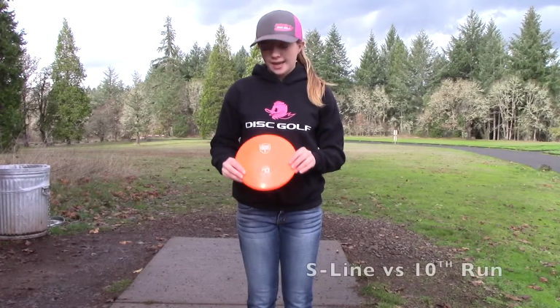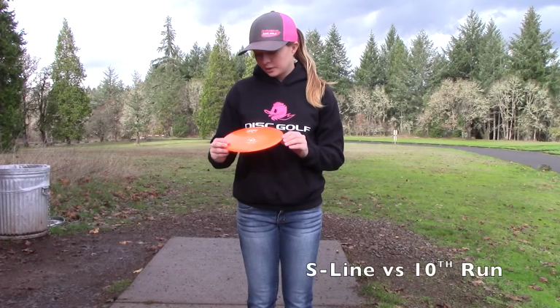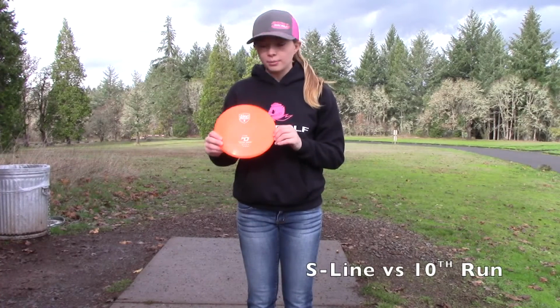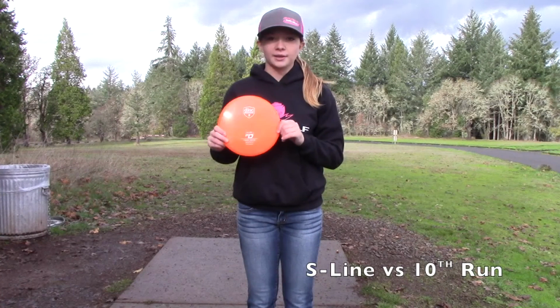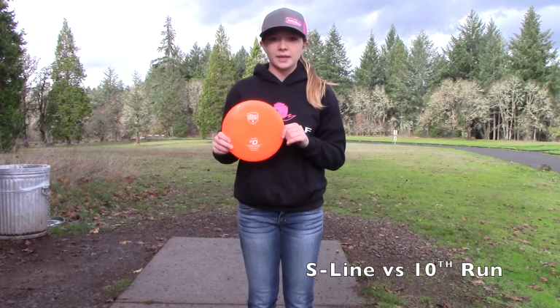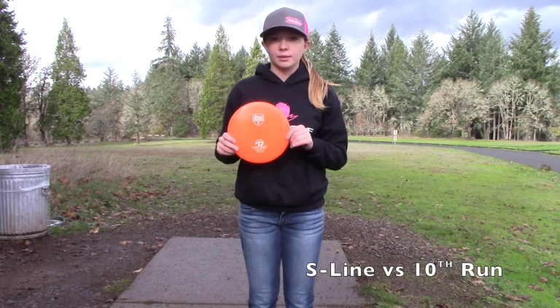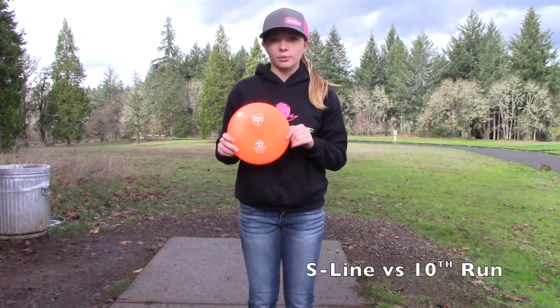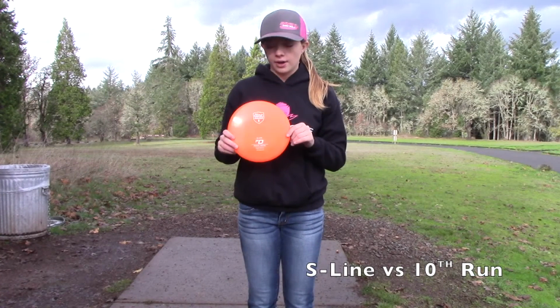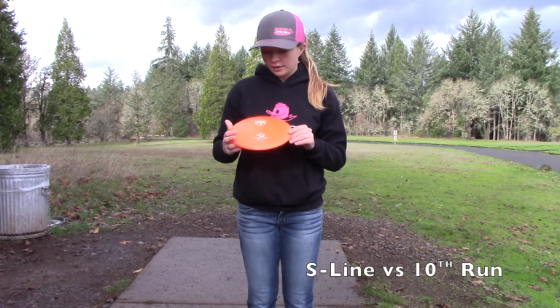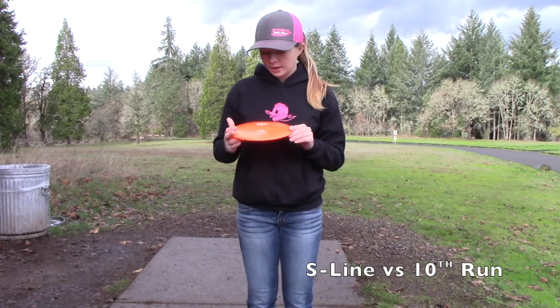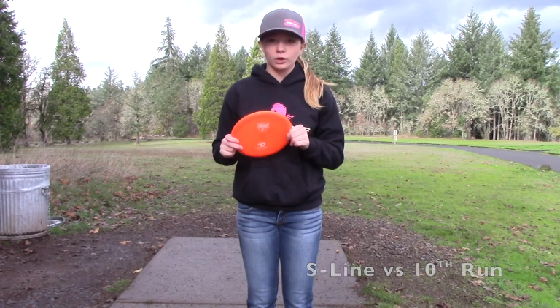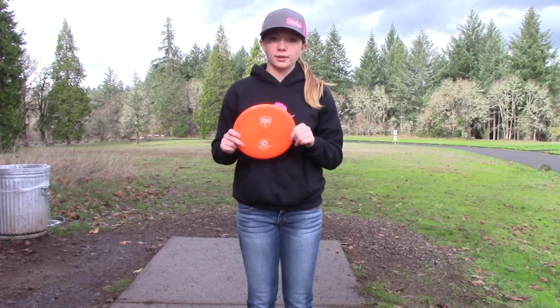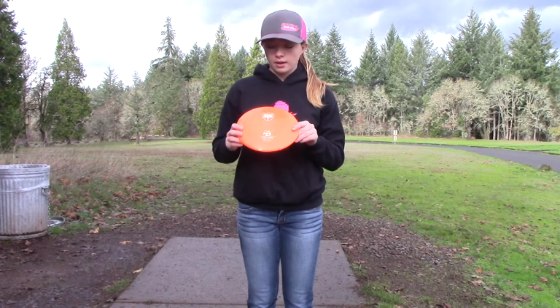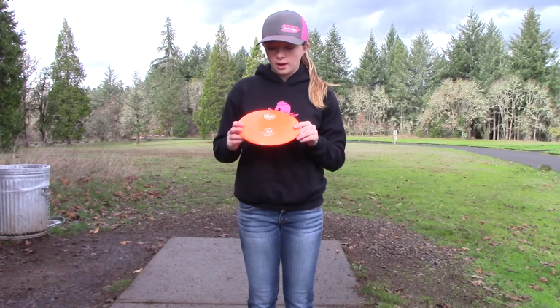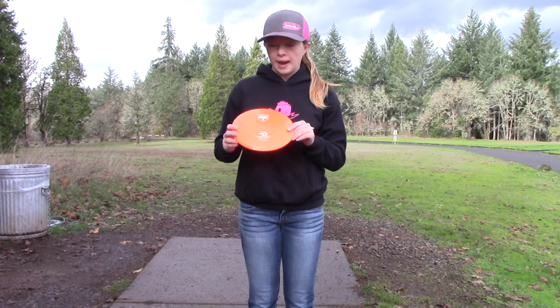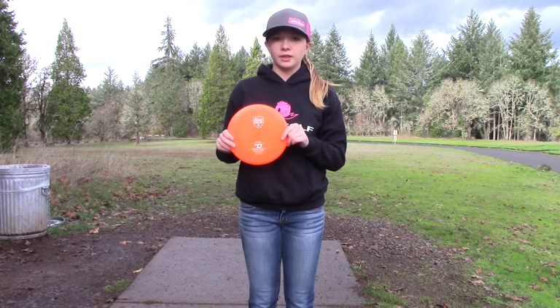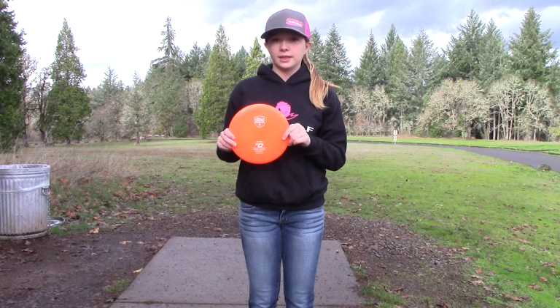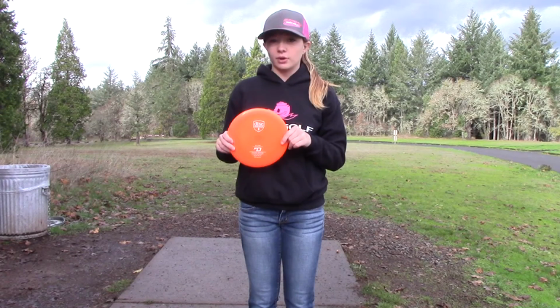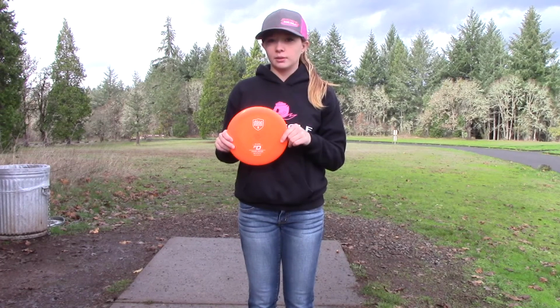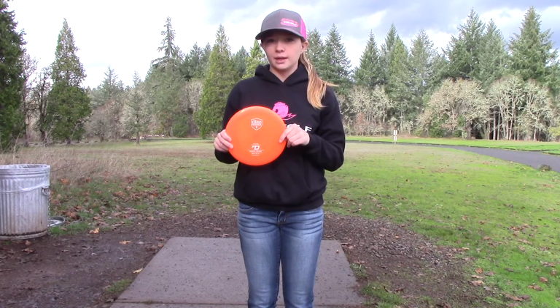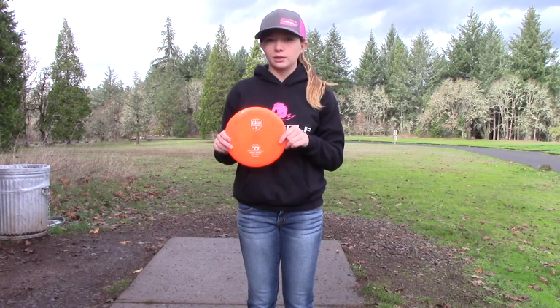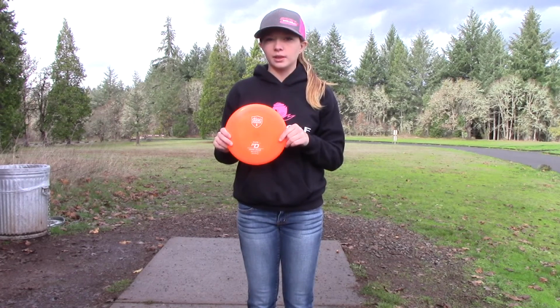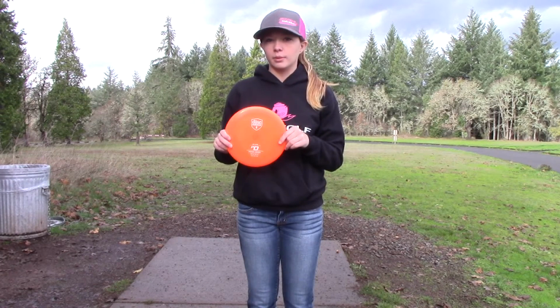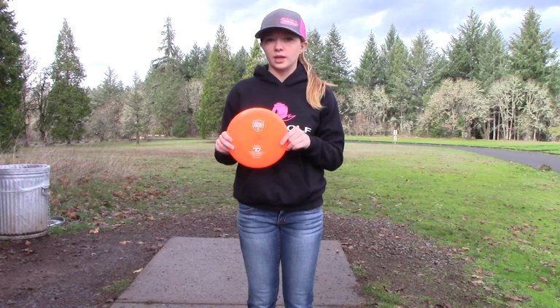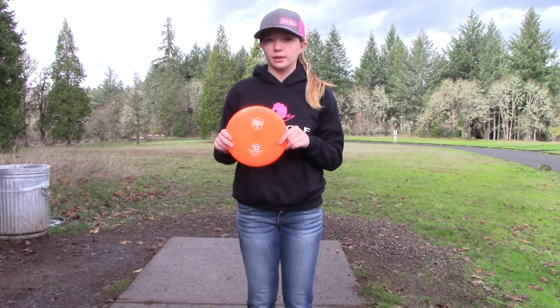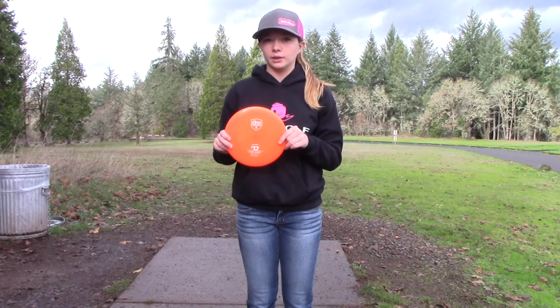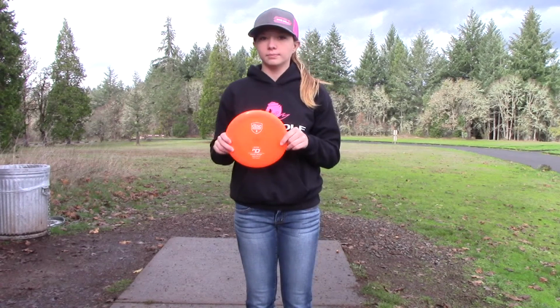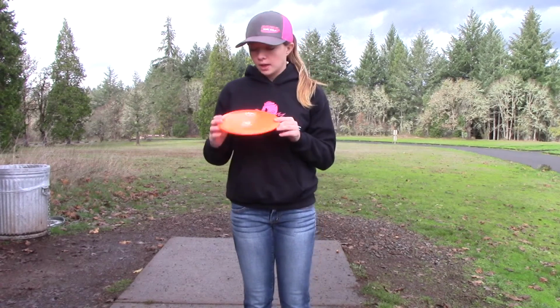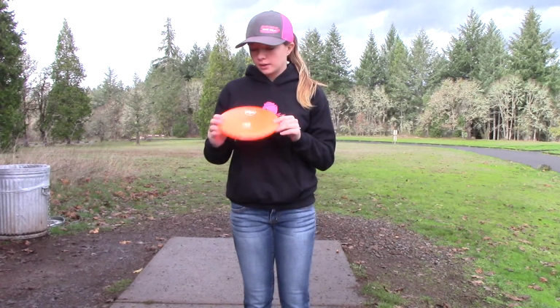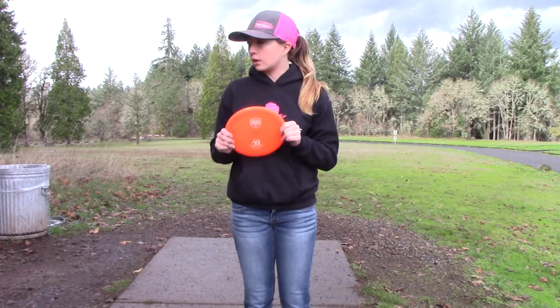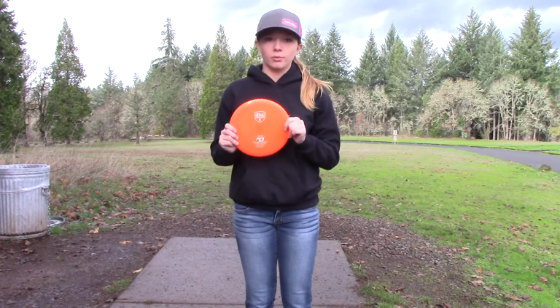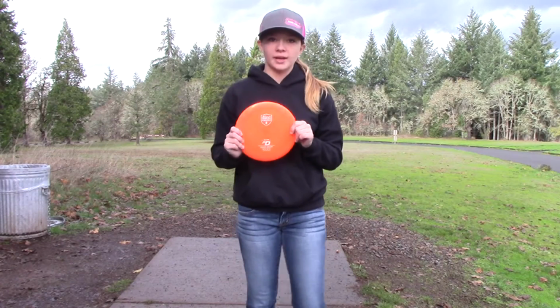So this is my S-Line PD that I'm throwing in my bag right now. It's an older run. I have a feeling the 10th run C-Line PDs are going to be a little bit more stable than this one. Let's go throw them and find out.